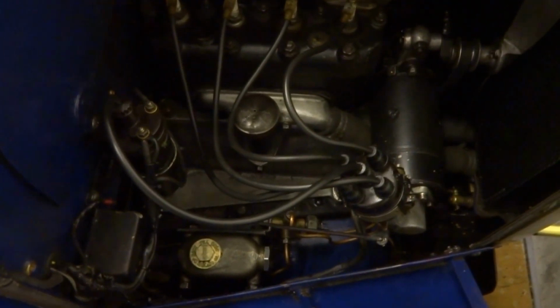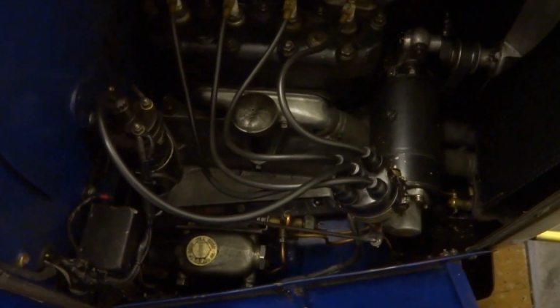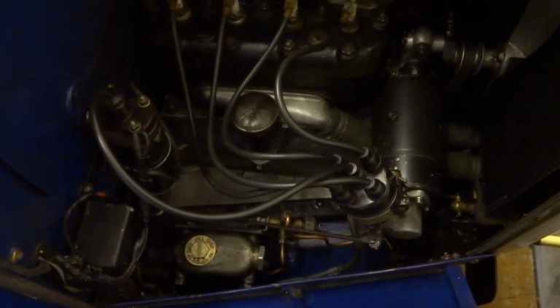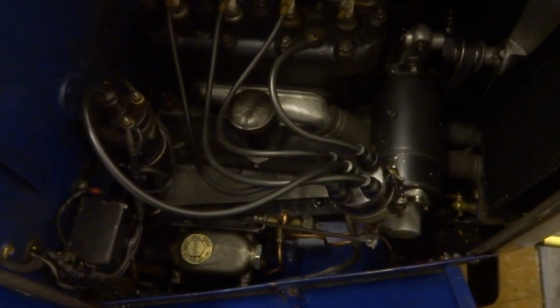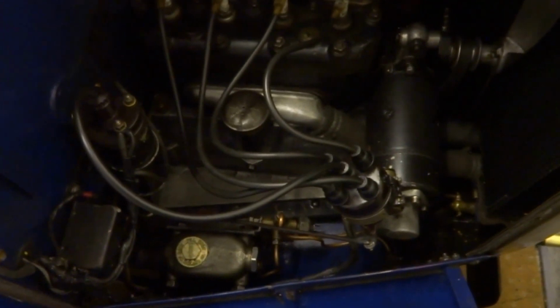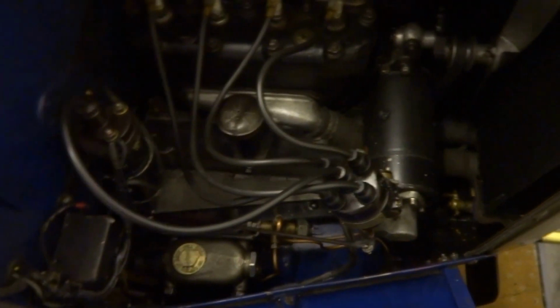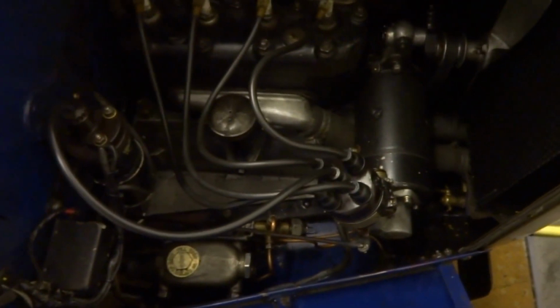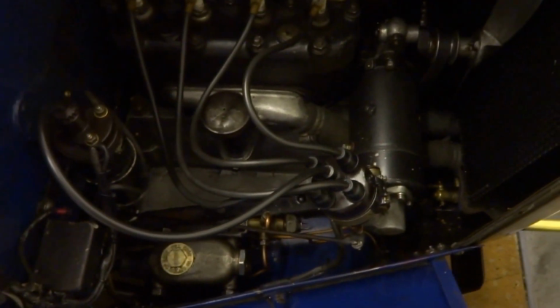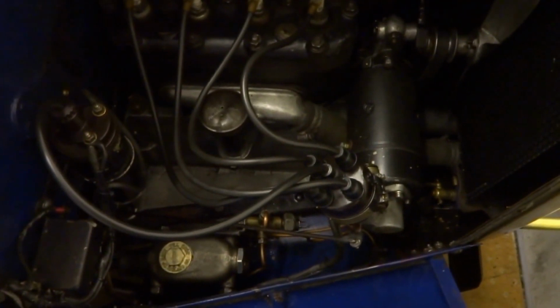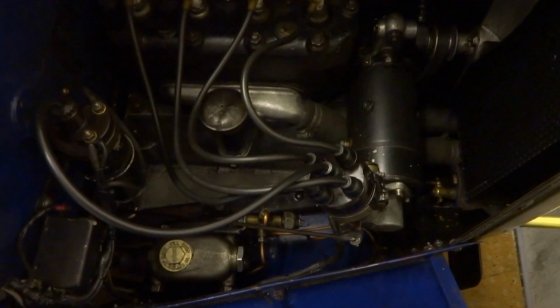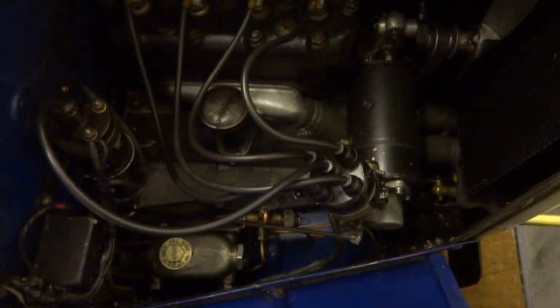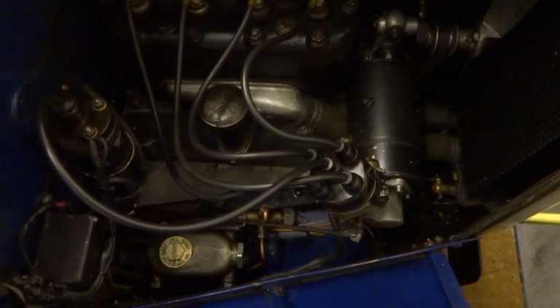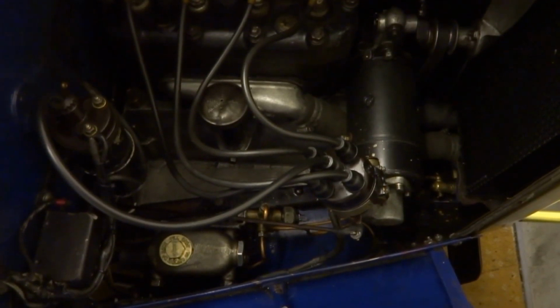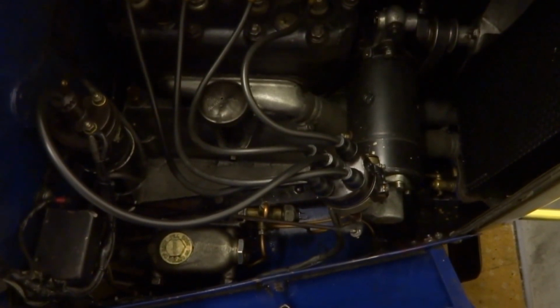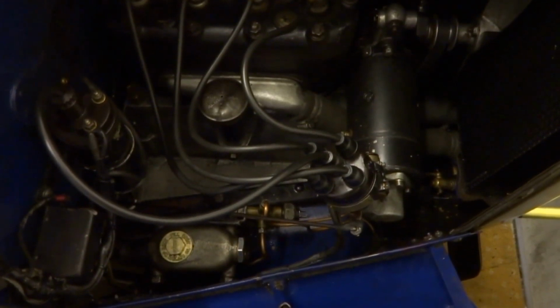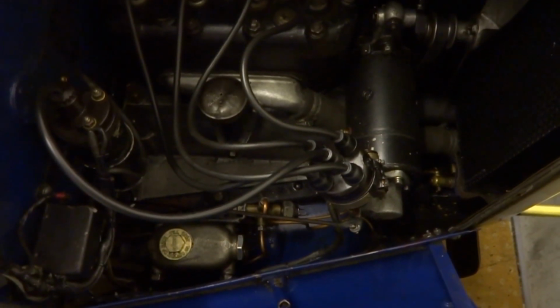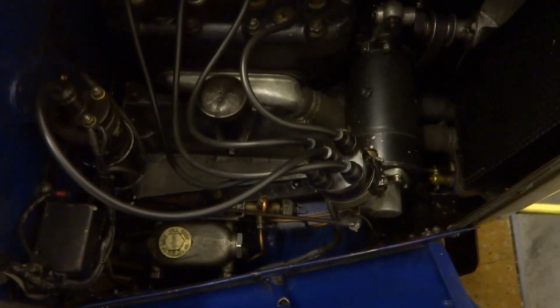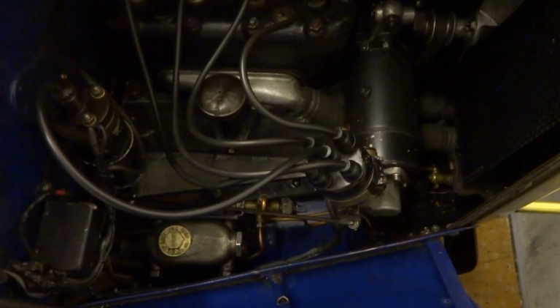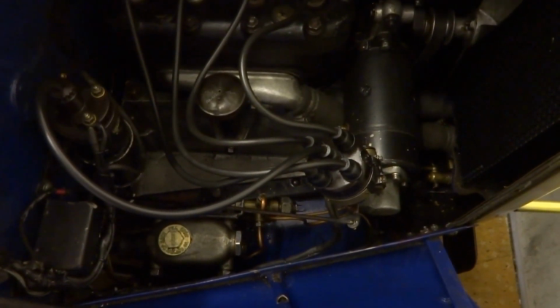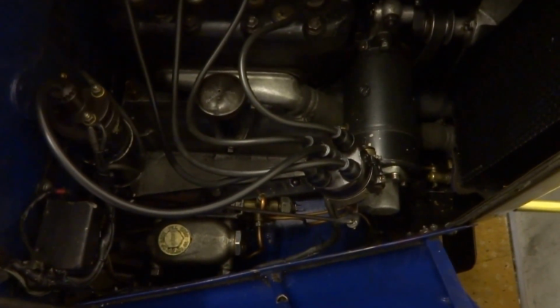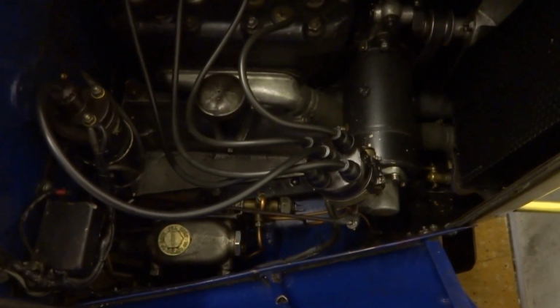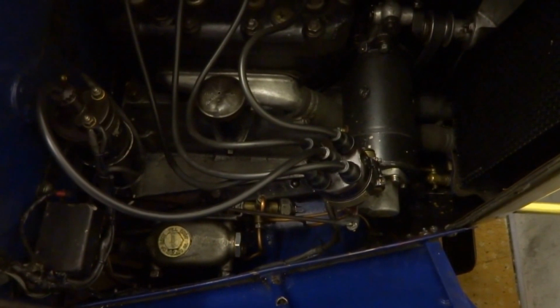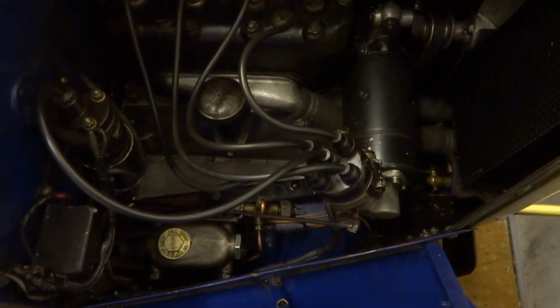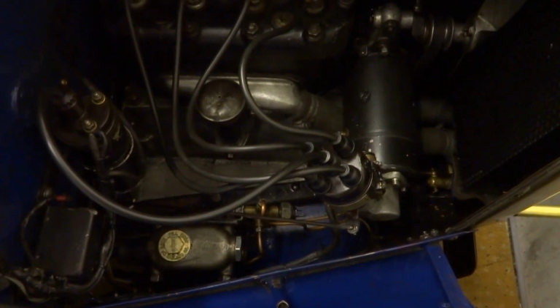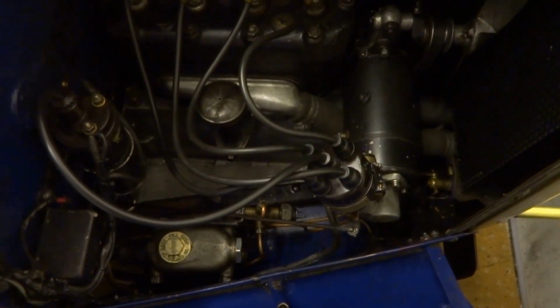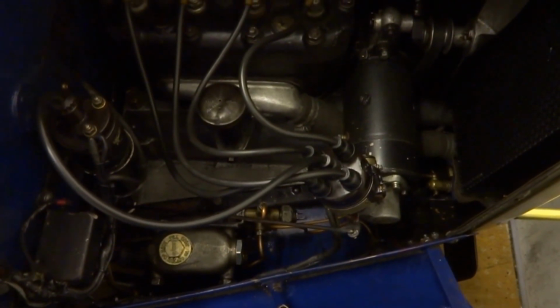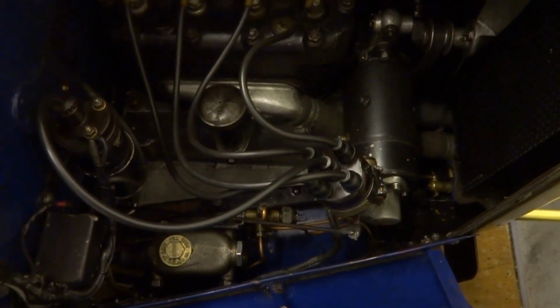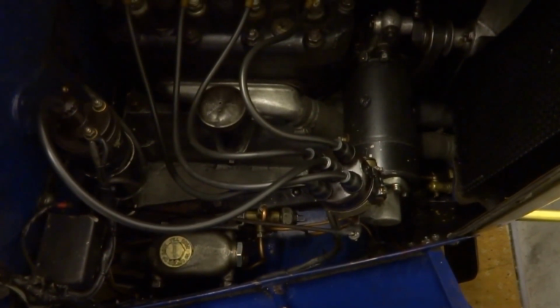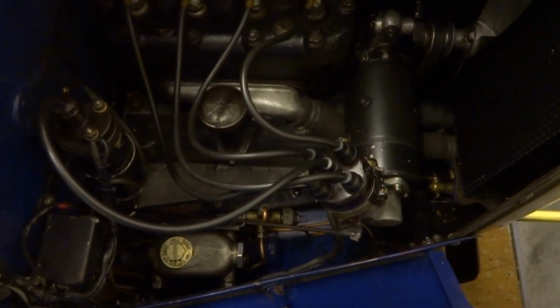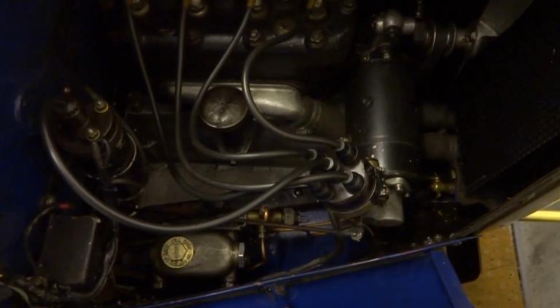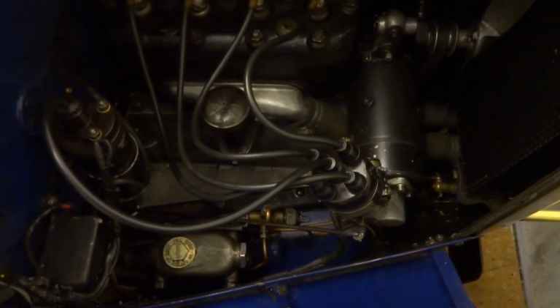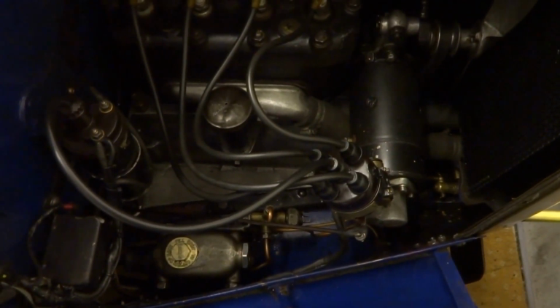The Lotus Elan came with a Lucas distributor, came ready just to fit, and it was a two-minute job — fitted, wired up and running. An Austin 7 is a little bit more tricky because nobody makes a kit.